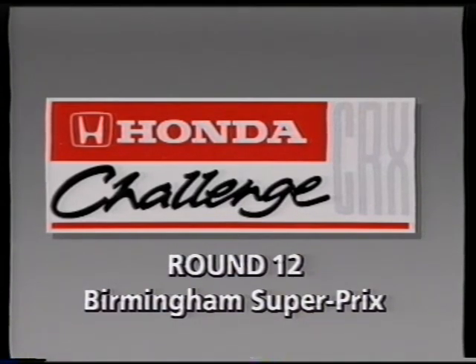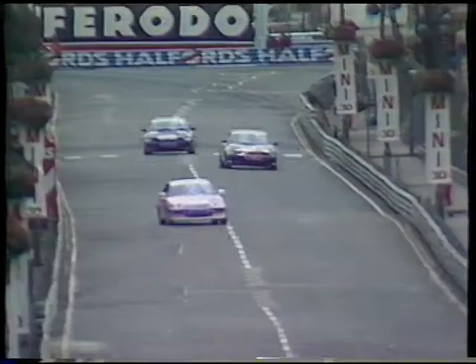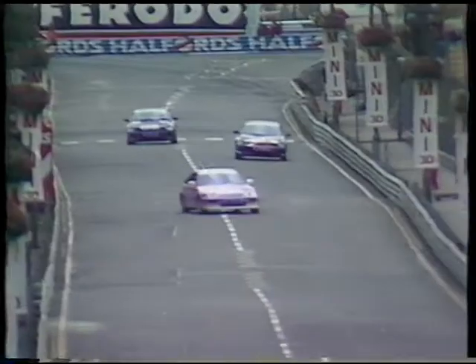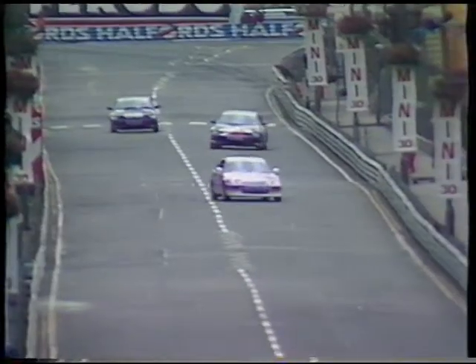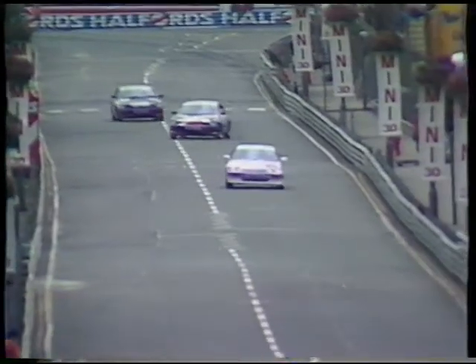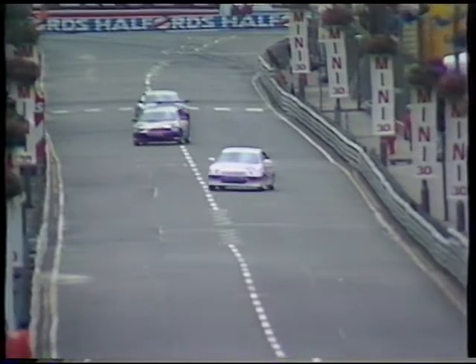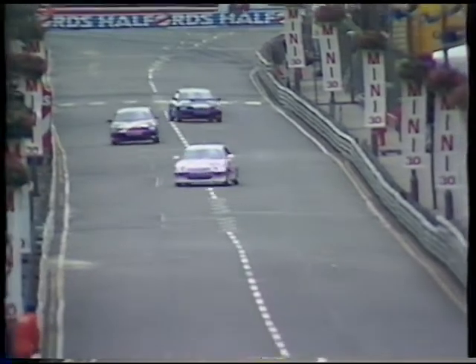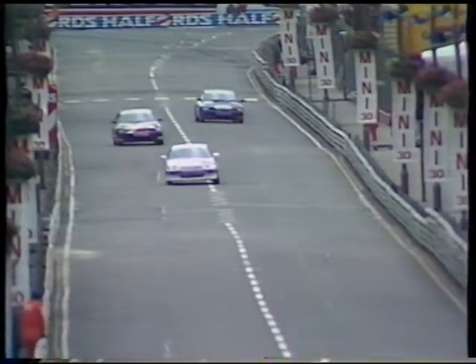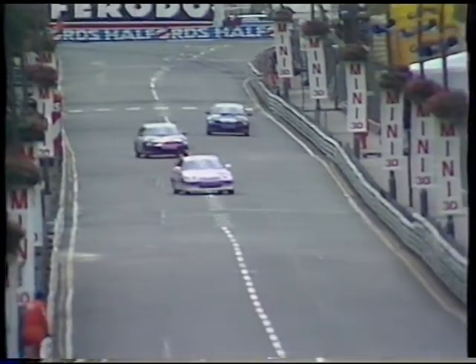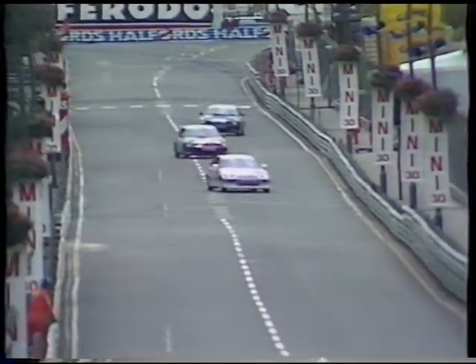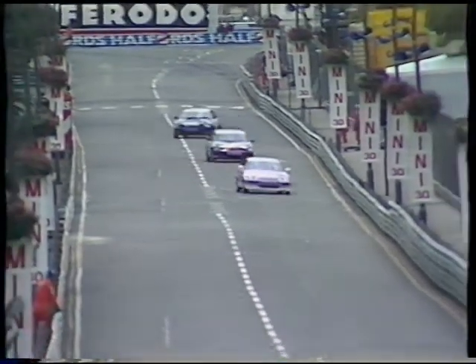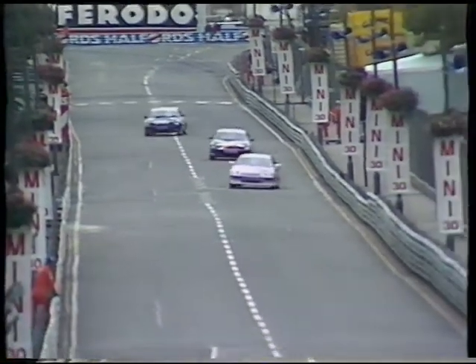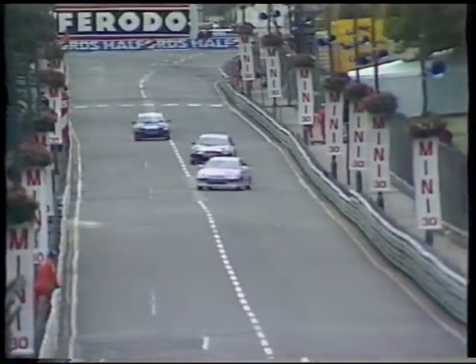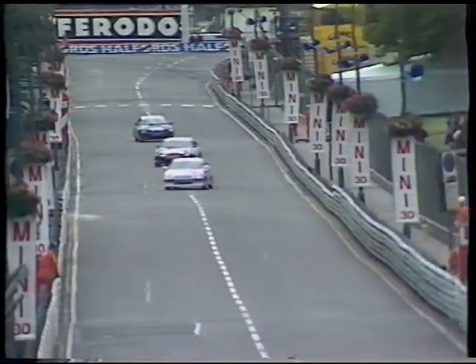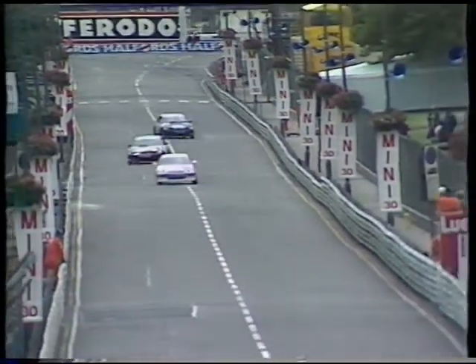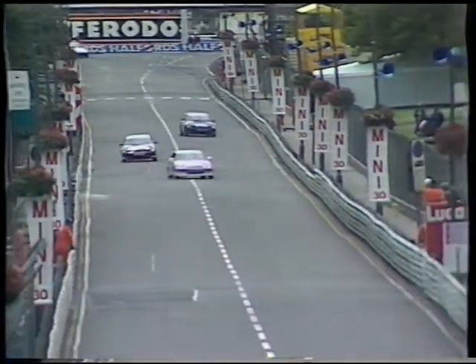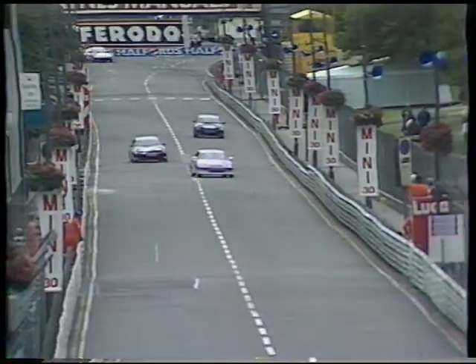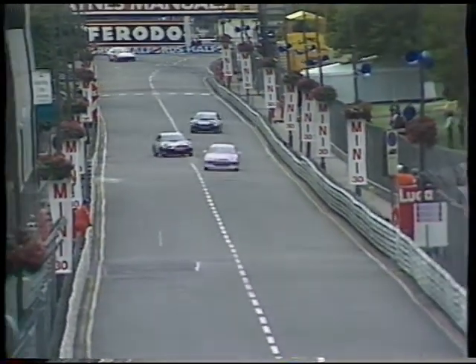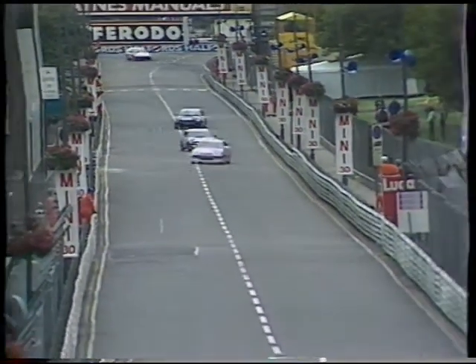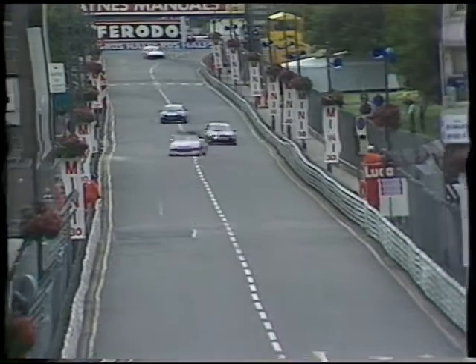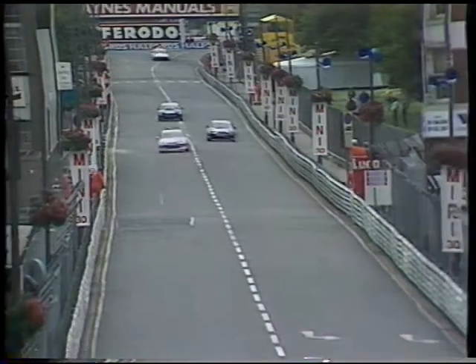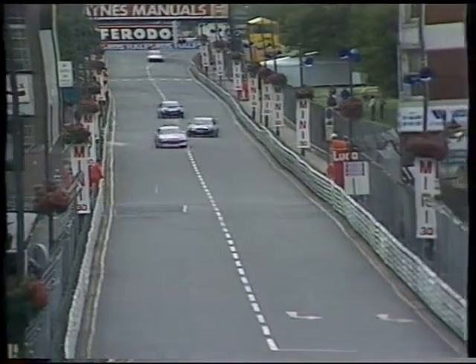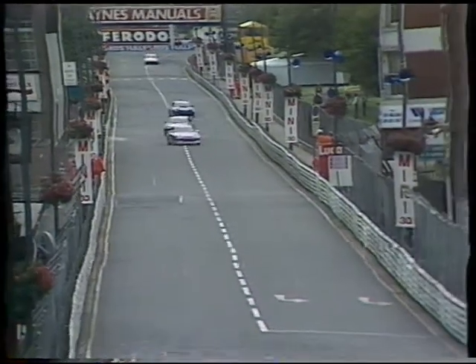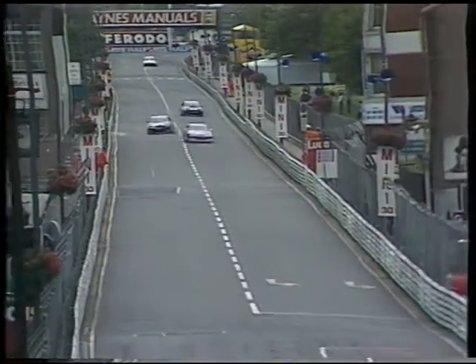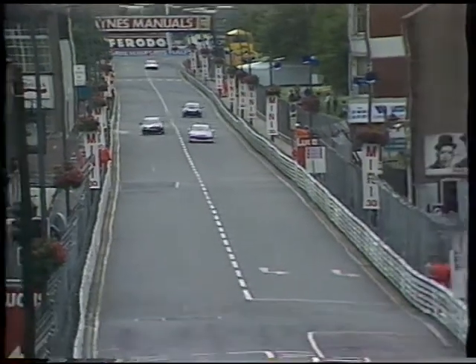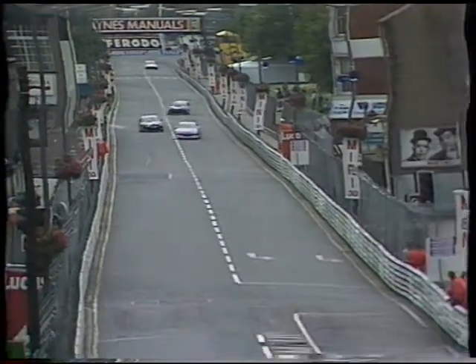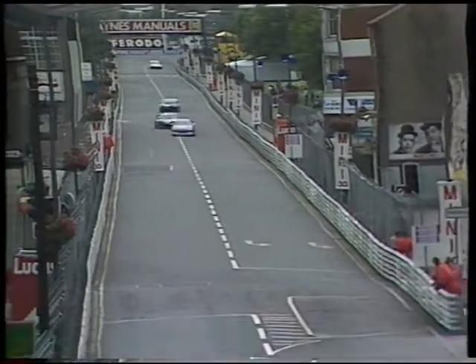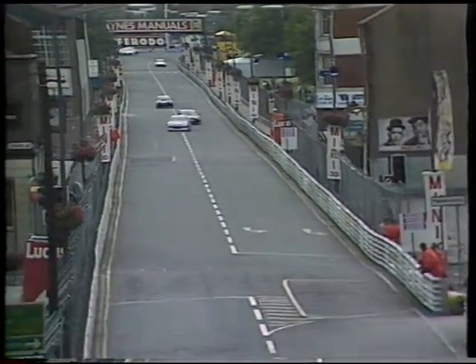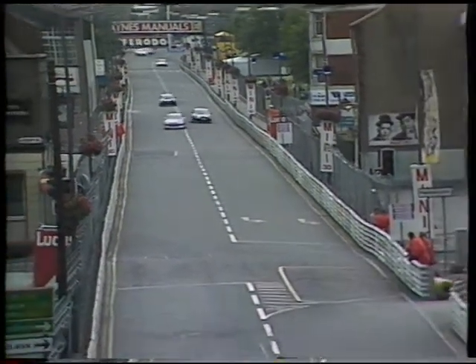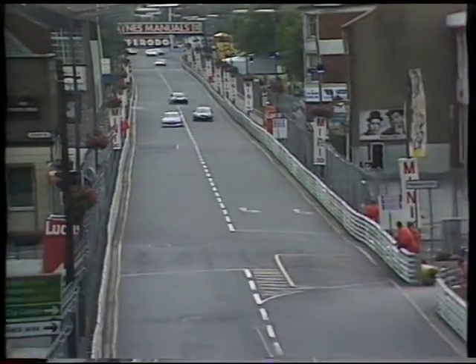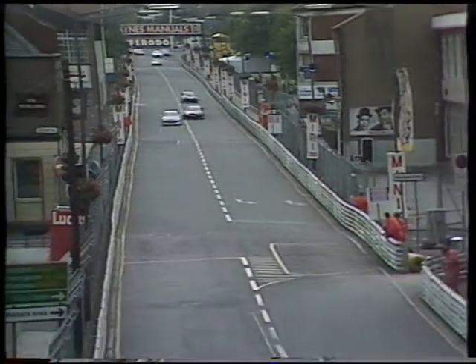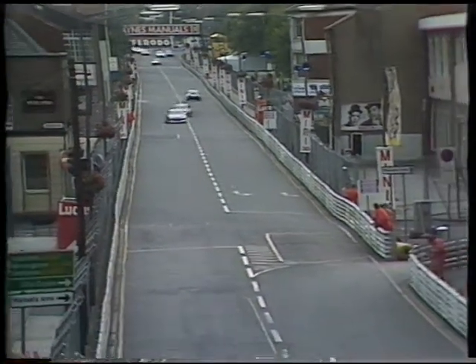Welcome to the Honda CRX Challengers, about to tackle the Birmingham Super Prix course, weaving about and warming their tyres up as they head for the starting grid.